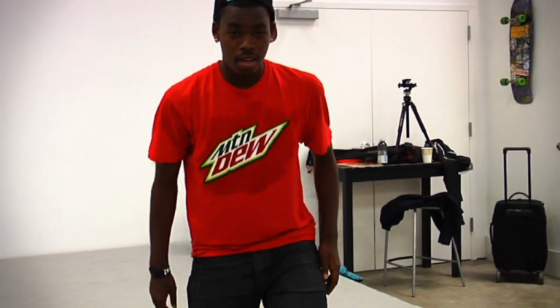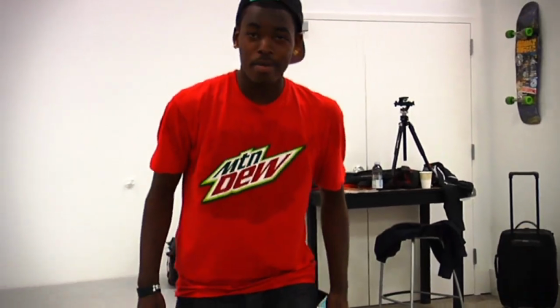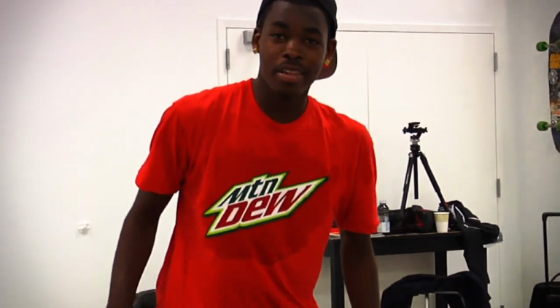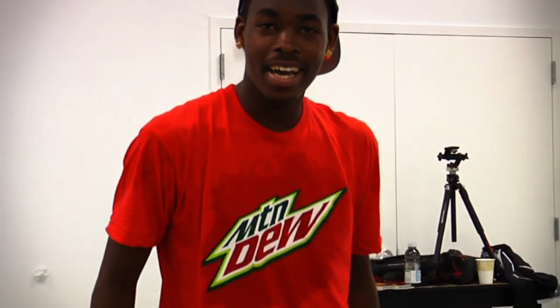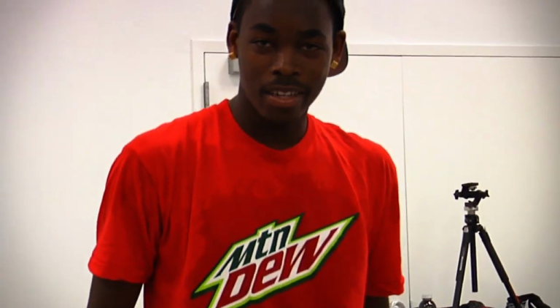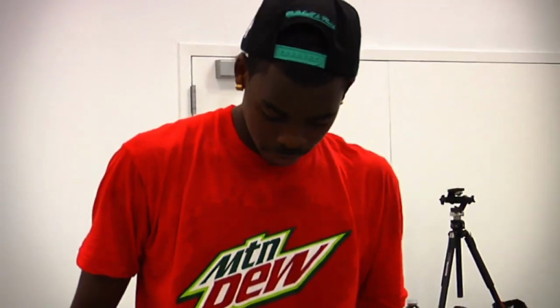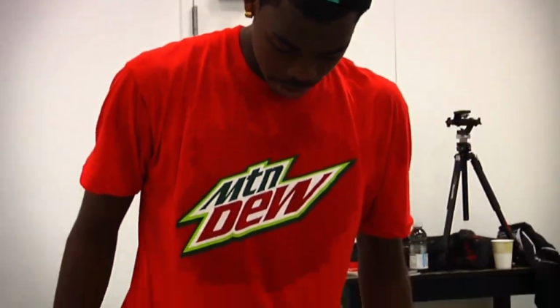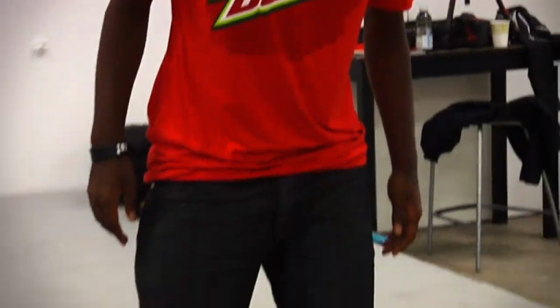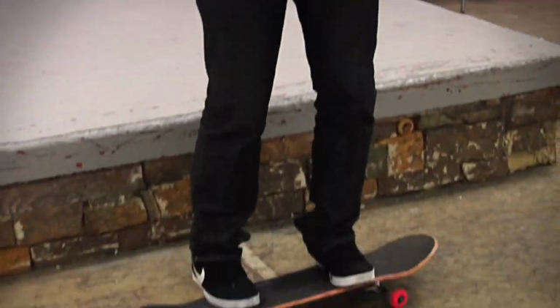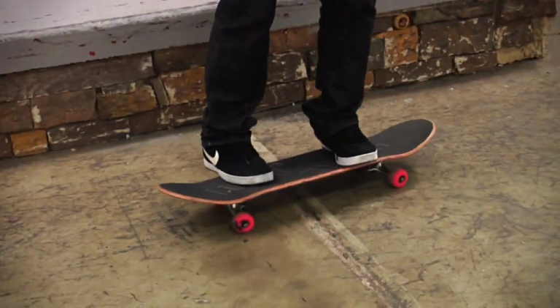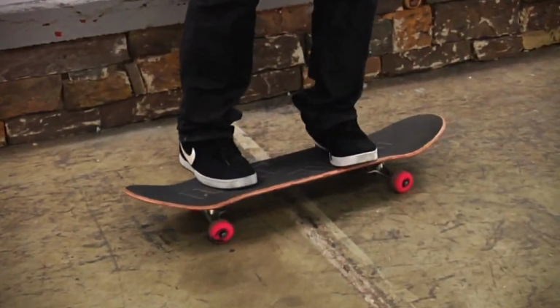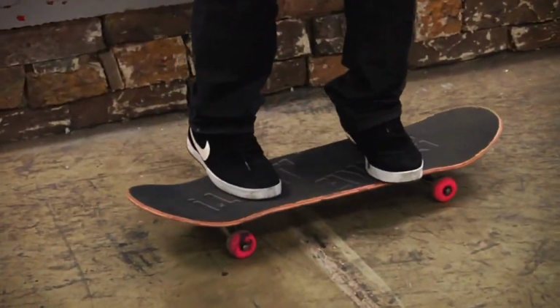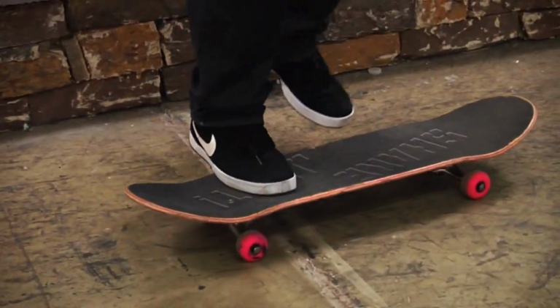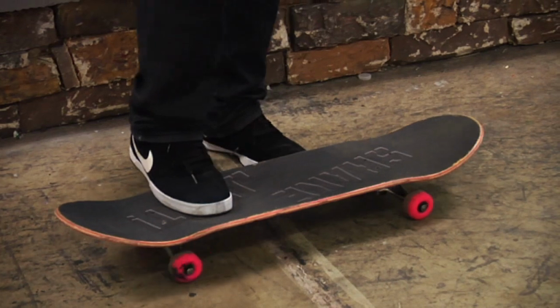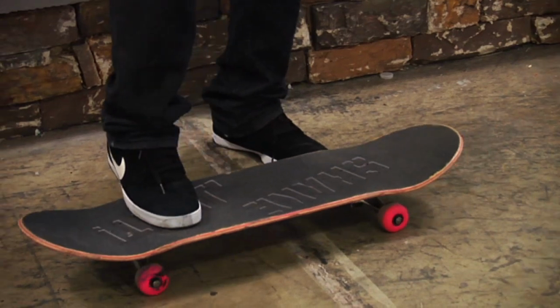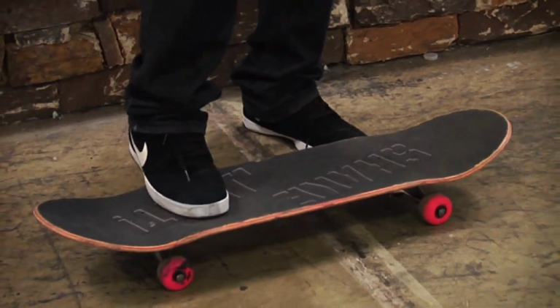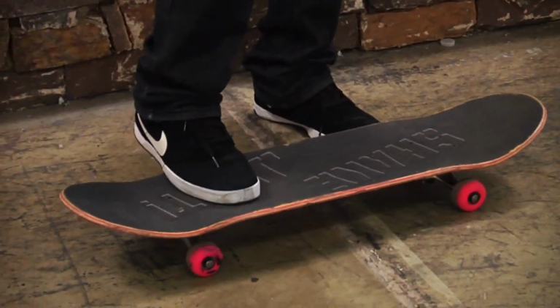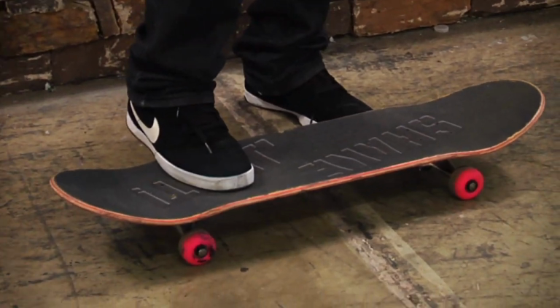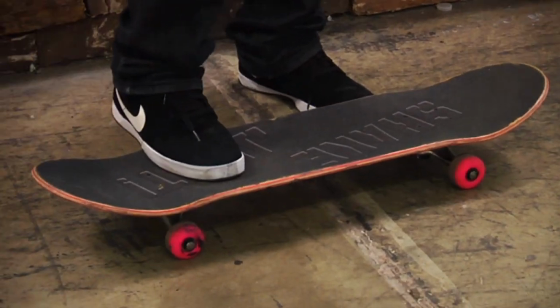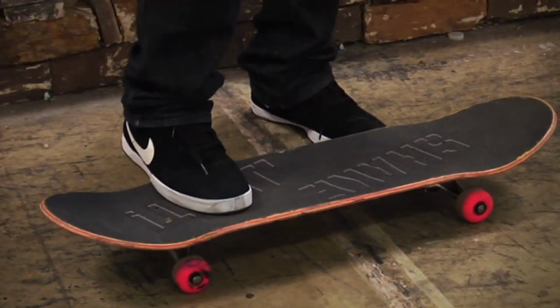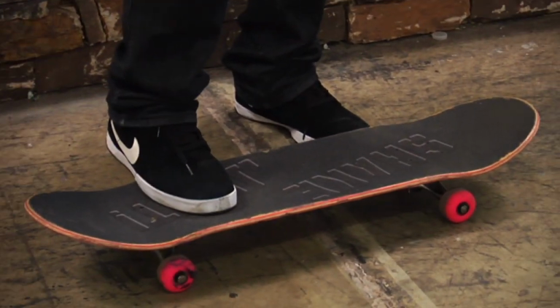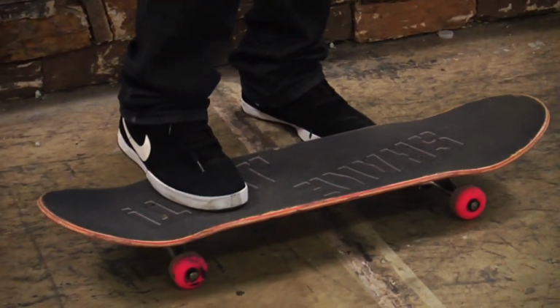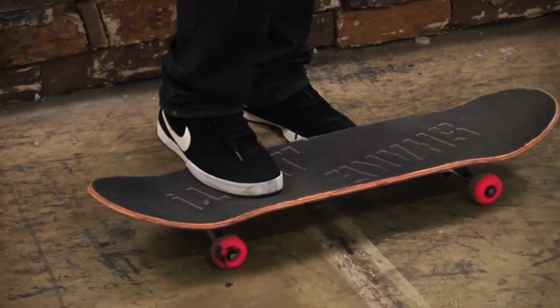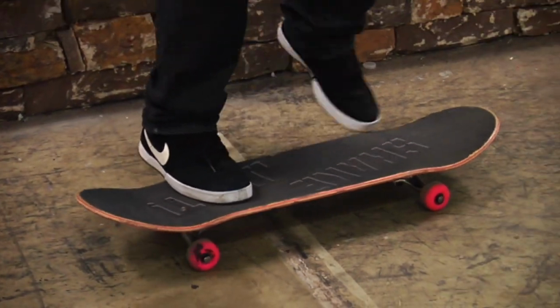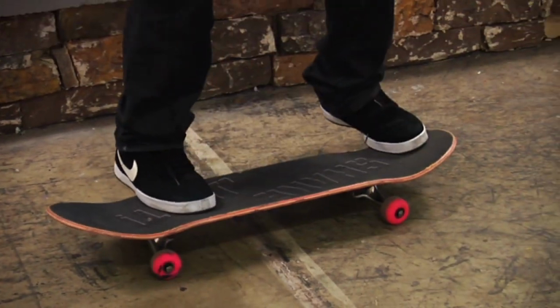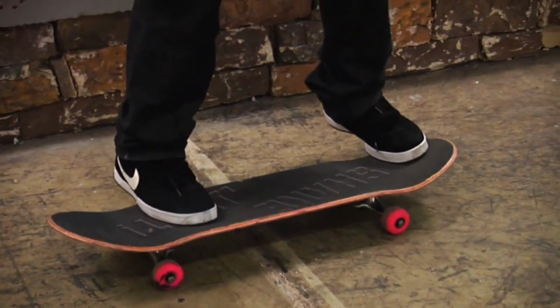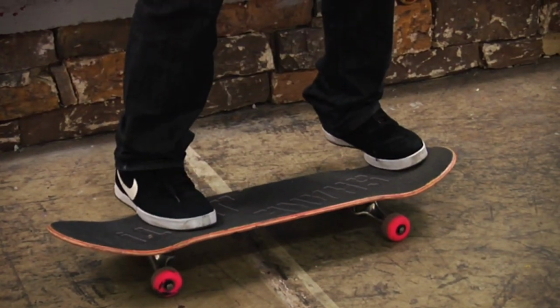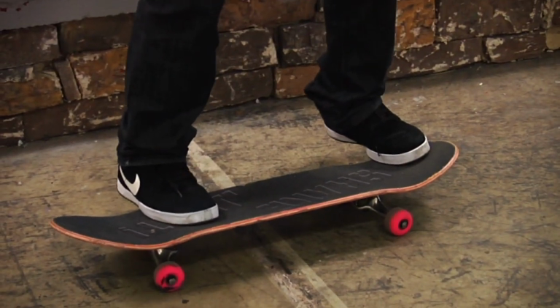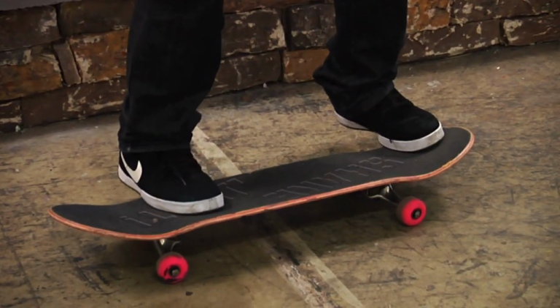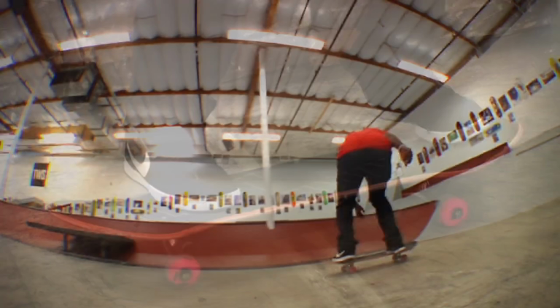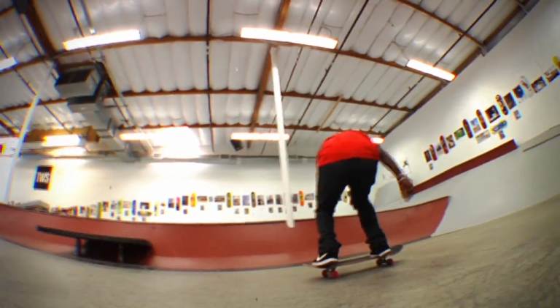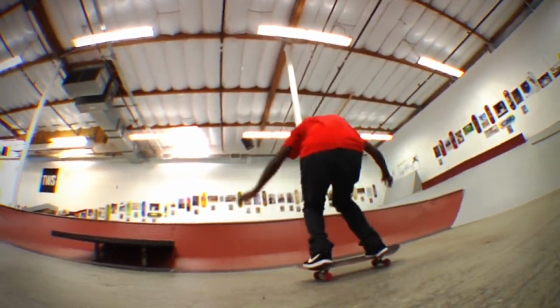When I'm learning how to do kick flips, I put my foot exactly like right here over these first two bolts, and my left foot in like the corner pocket just to get the scoop.